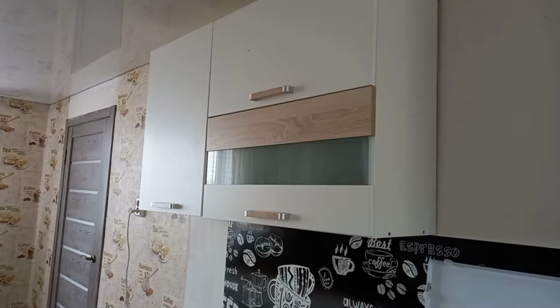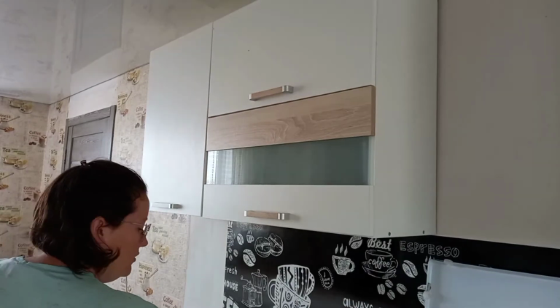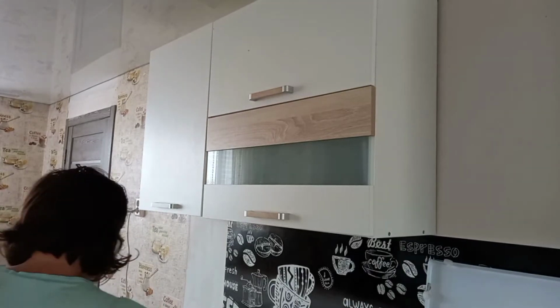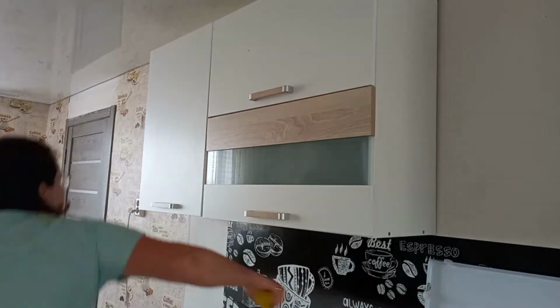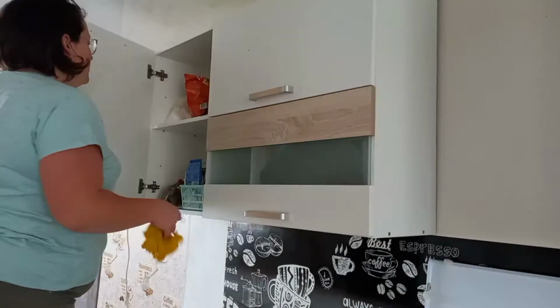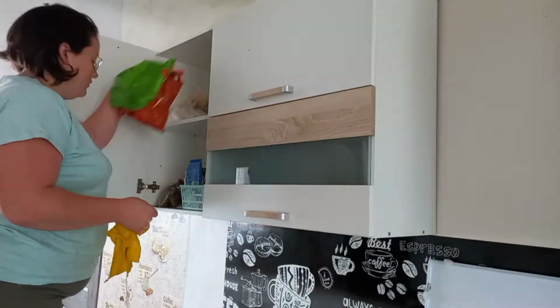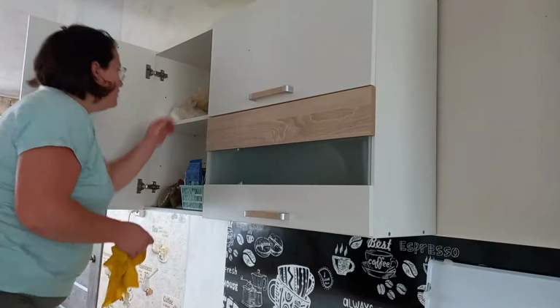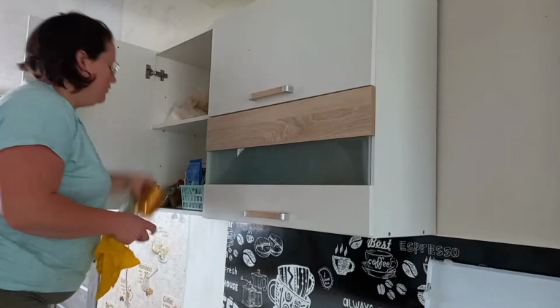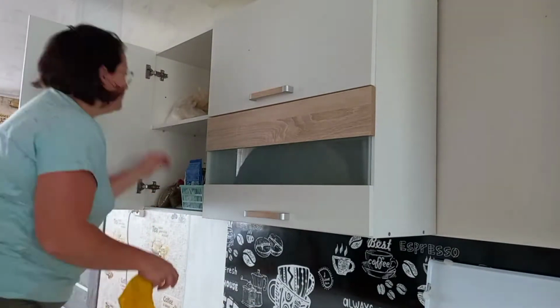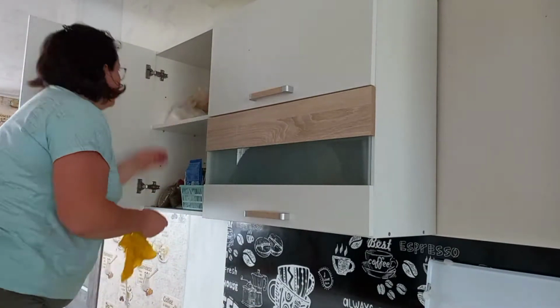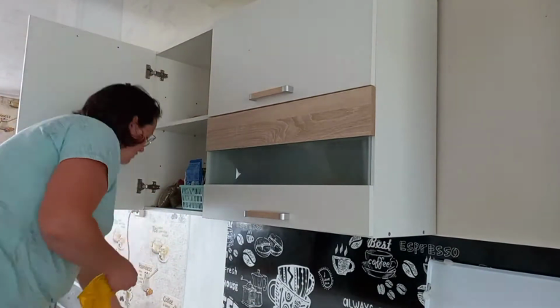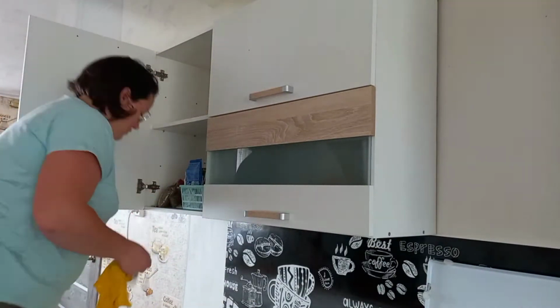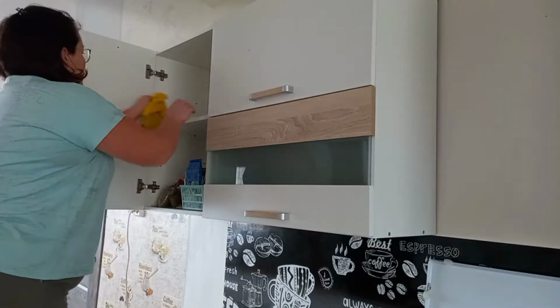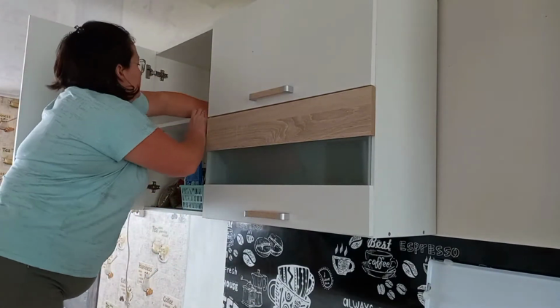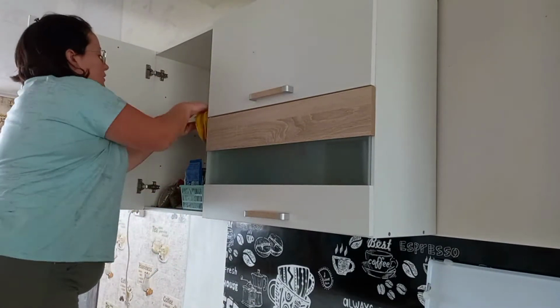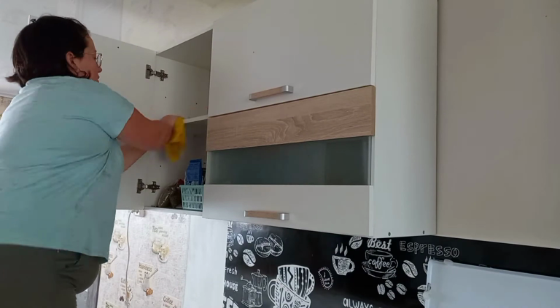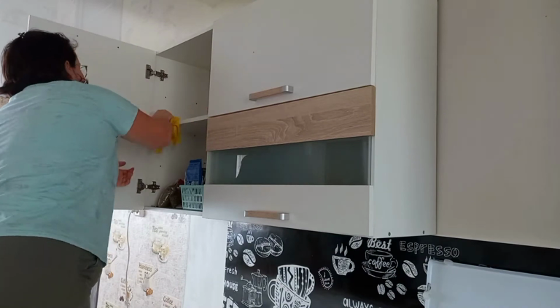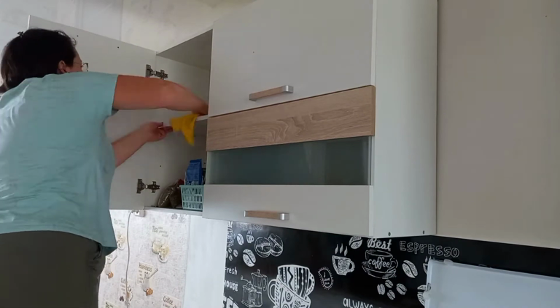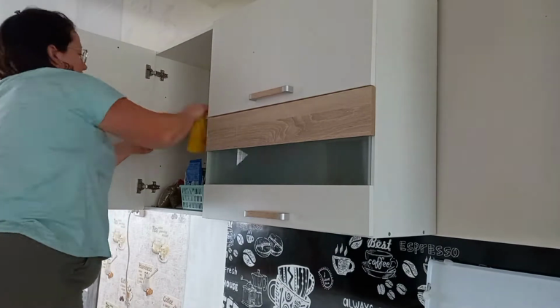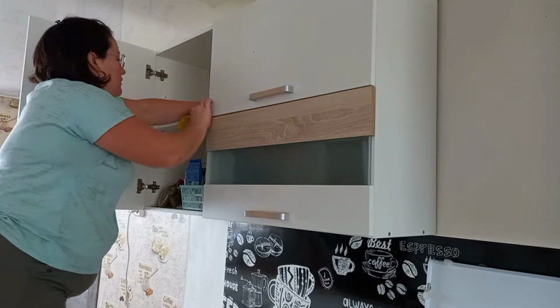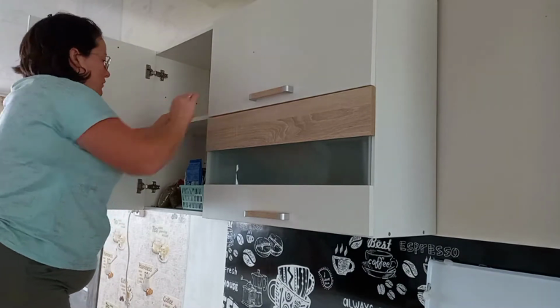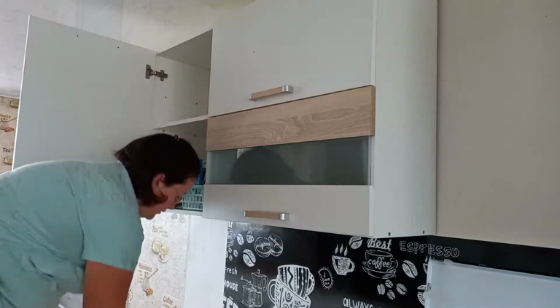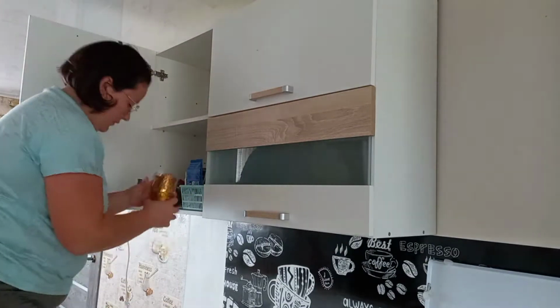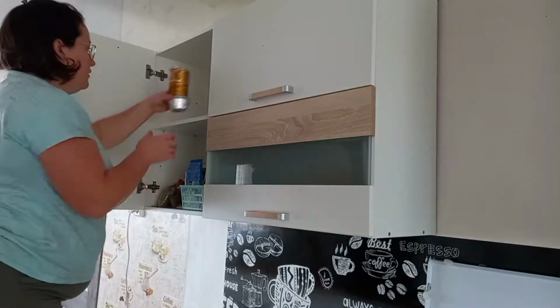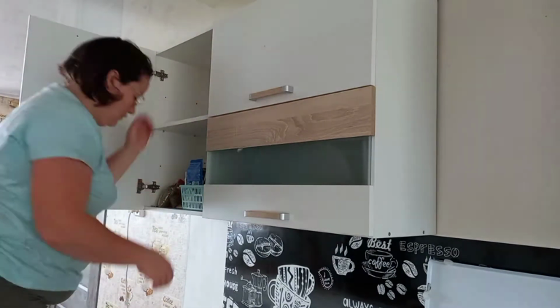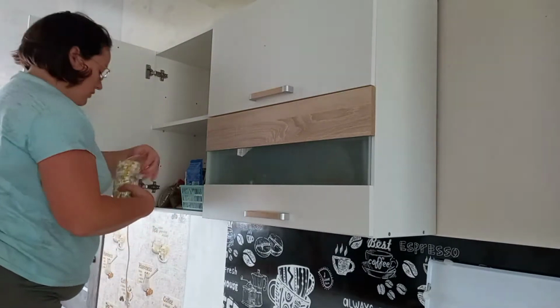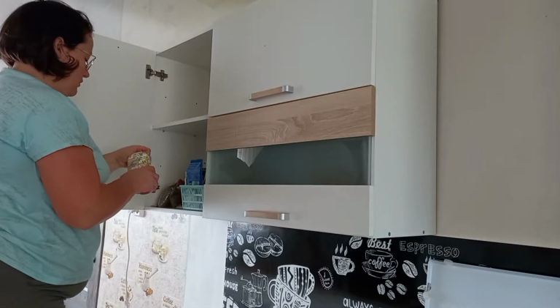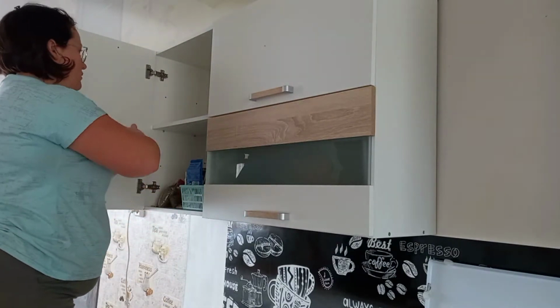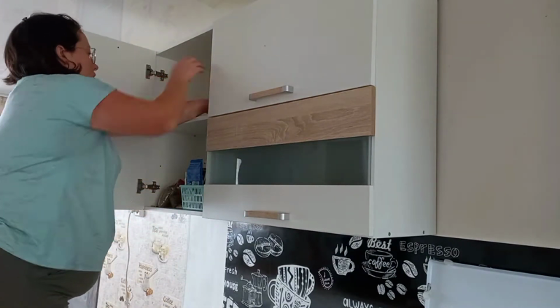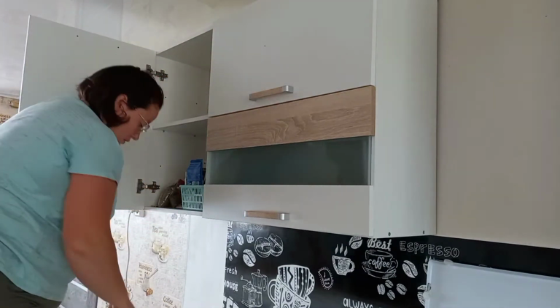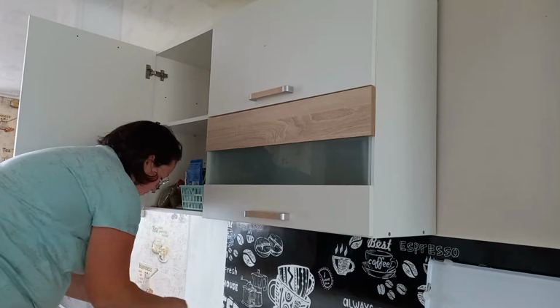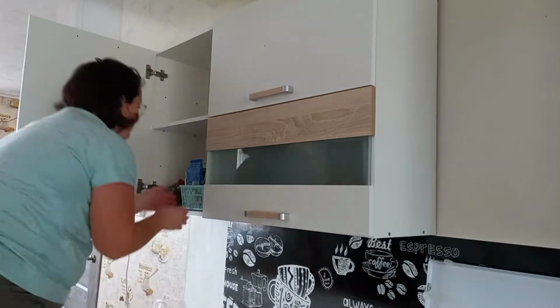Всем добрый день, мои дорогие друзья. Я рада вас видеть у себя на канале. Сегодня у нас будет мотивационный видеоблог о том, как я убираю кухню.